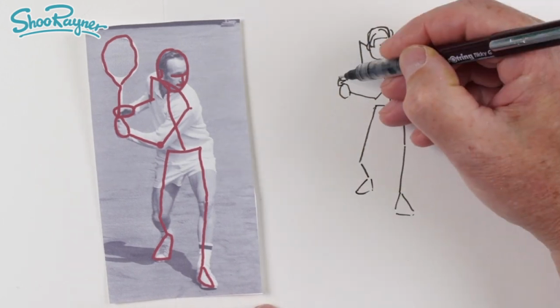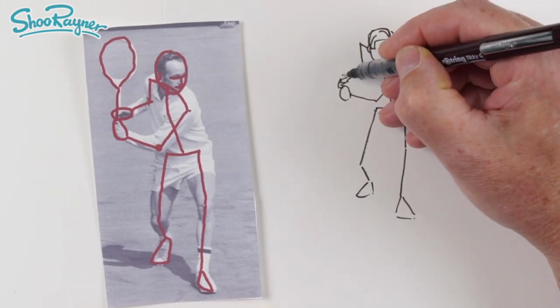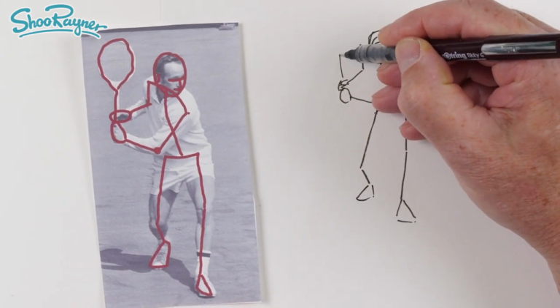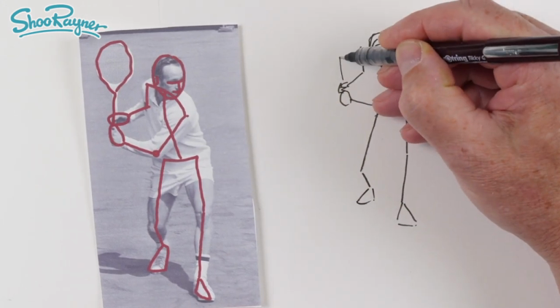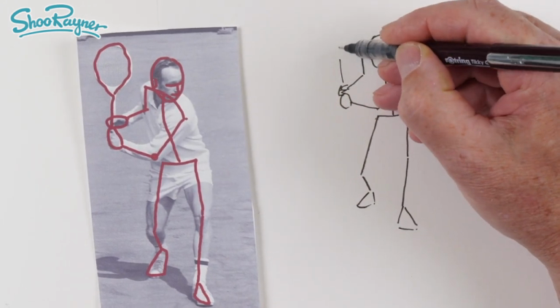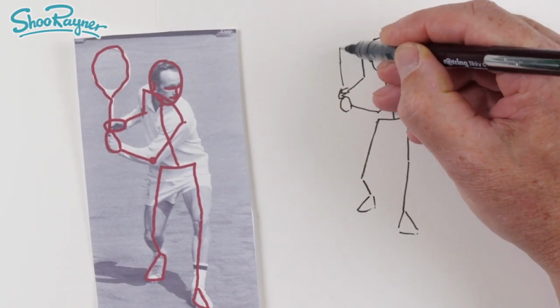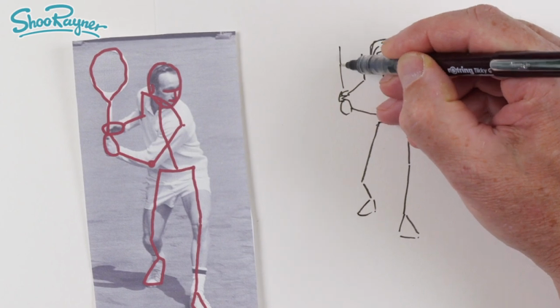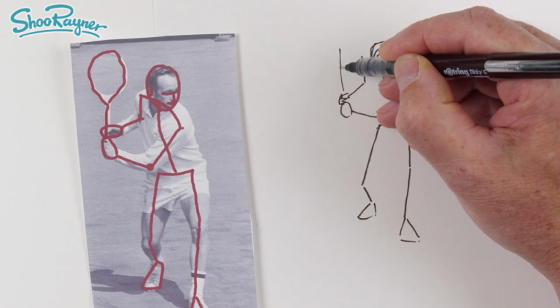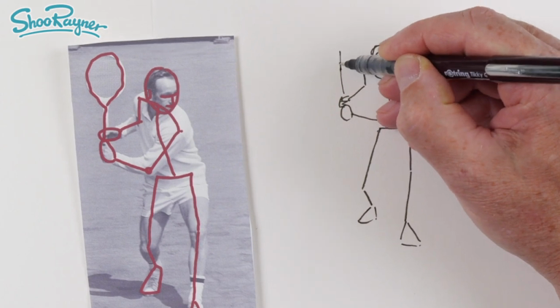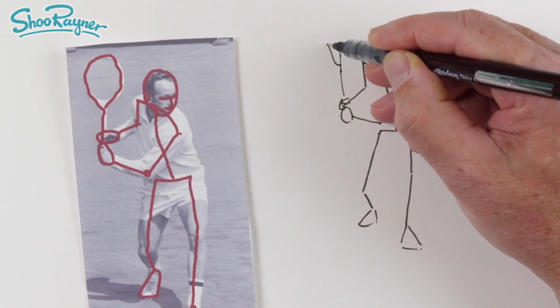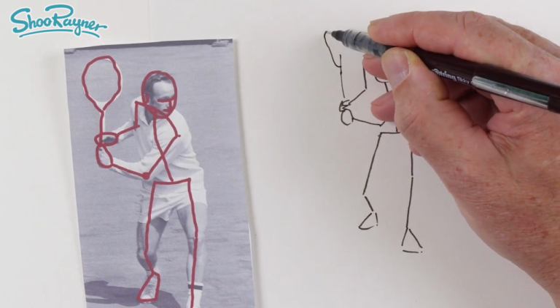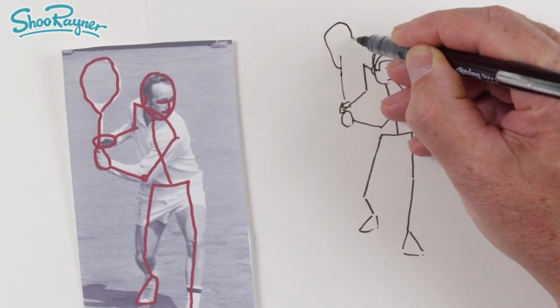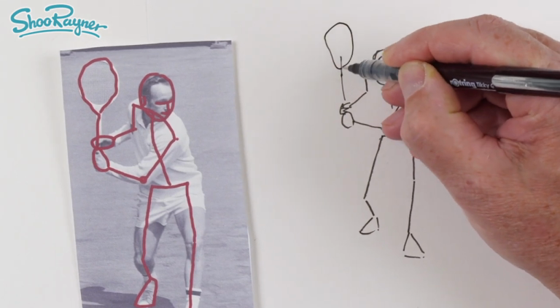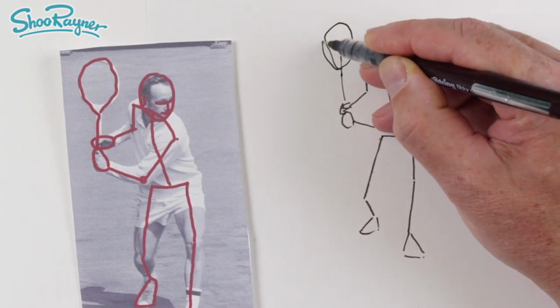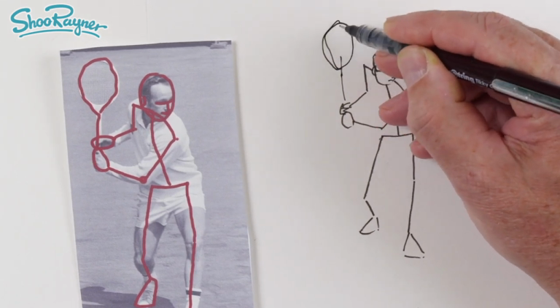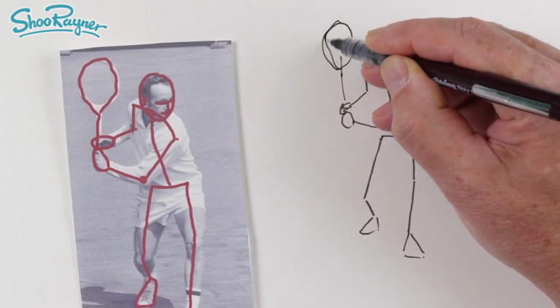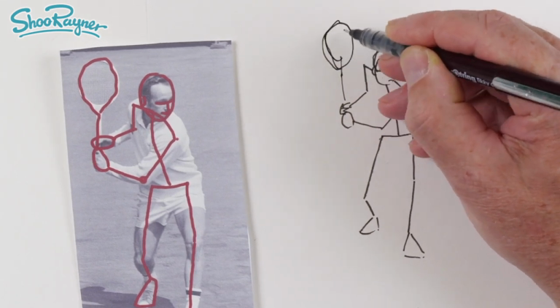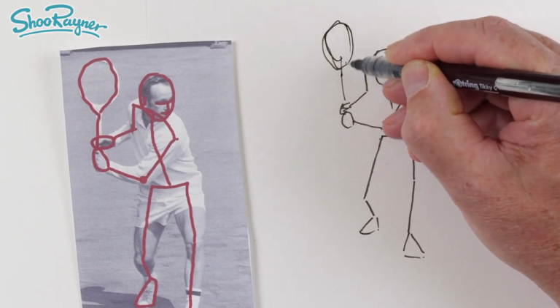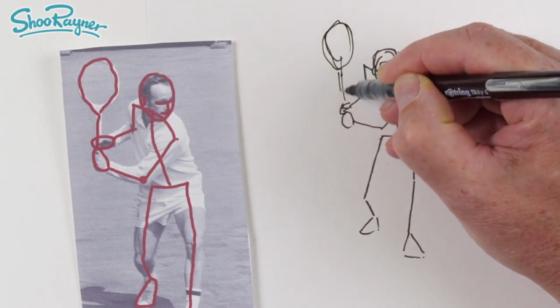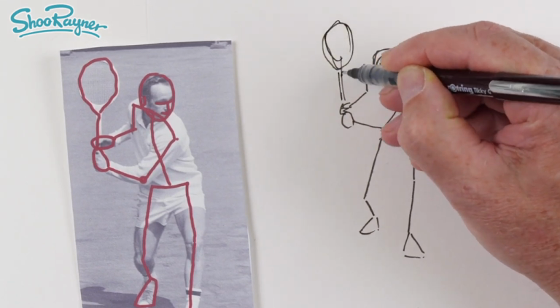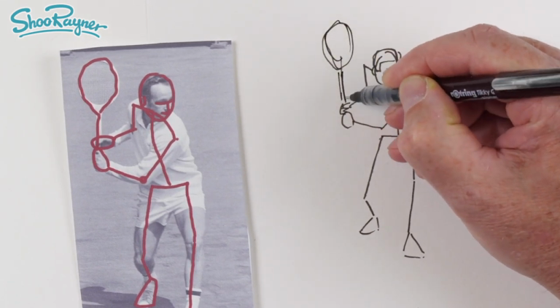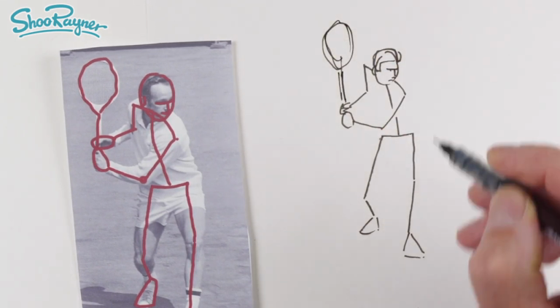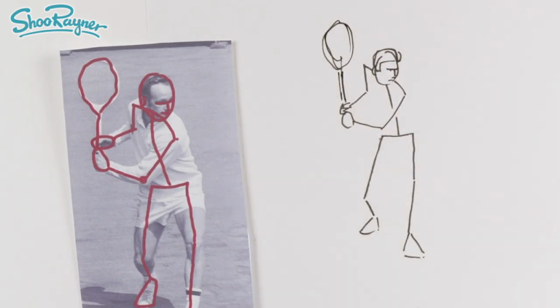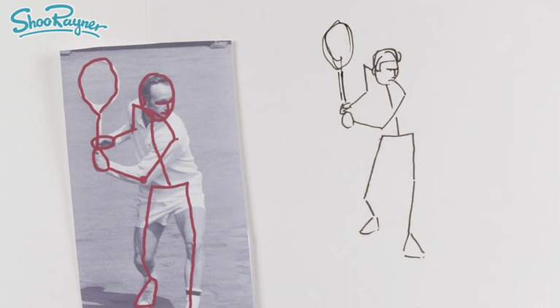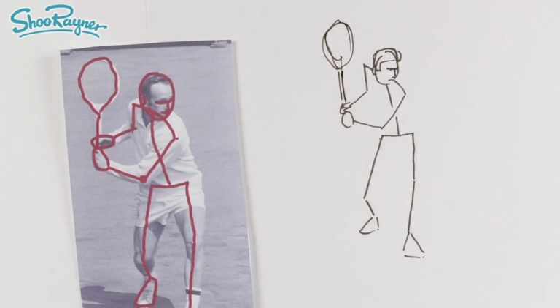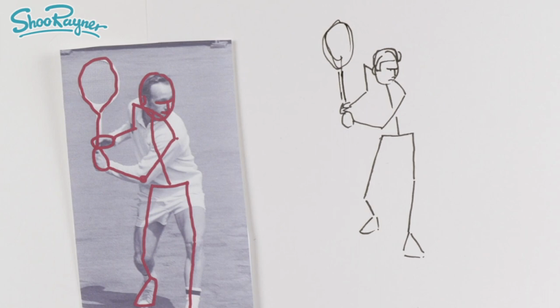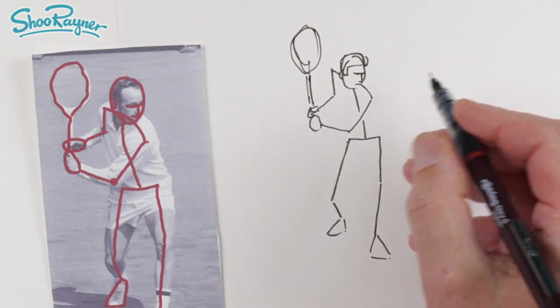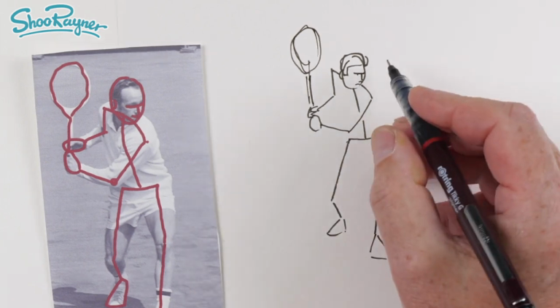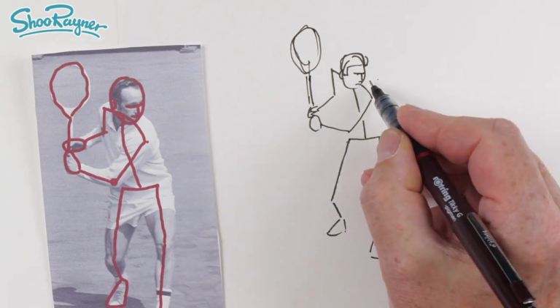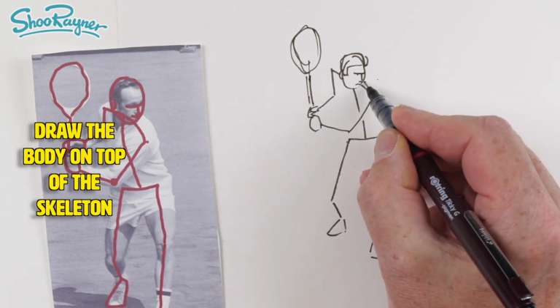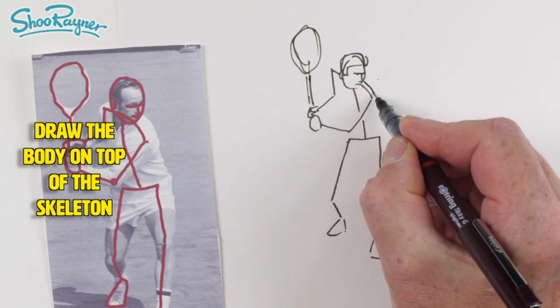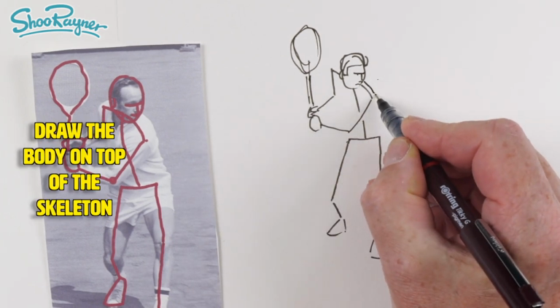And we can have our good old-fashioned tennis racket in there like that. From there we can build the body up.